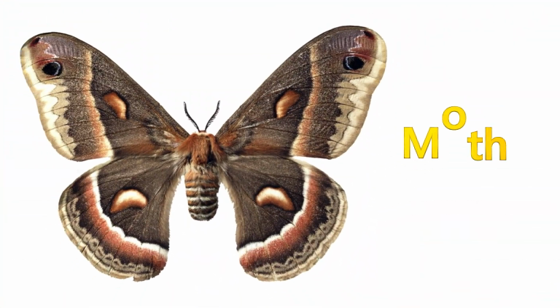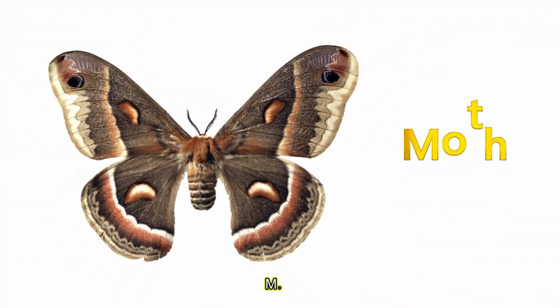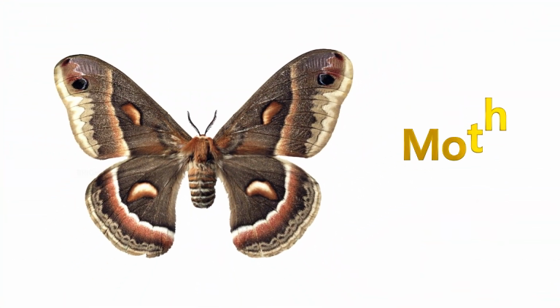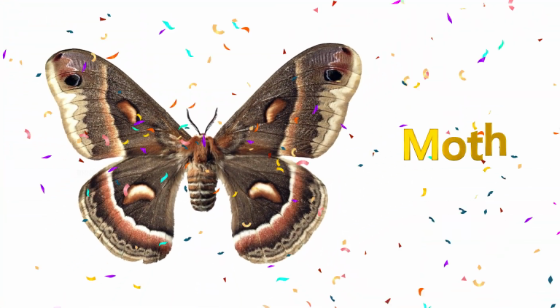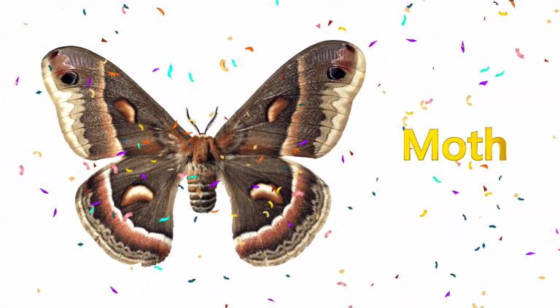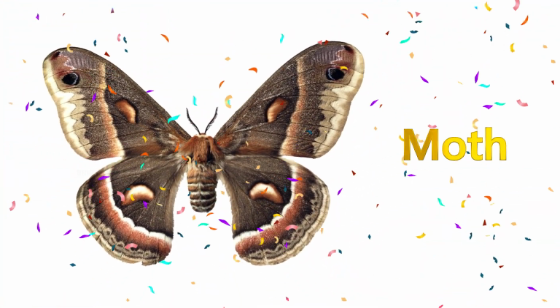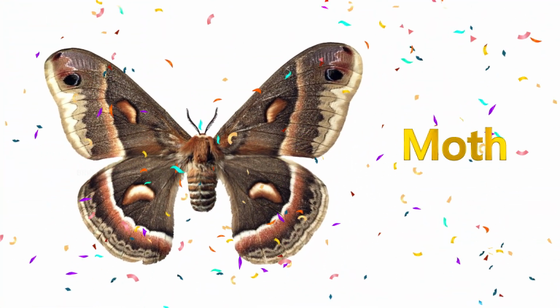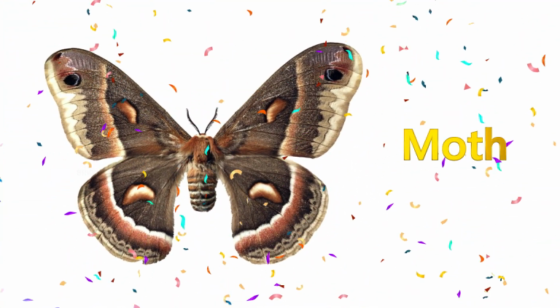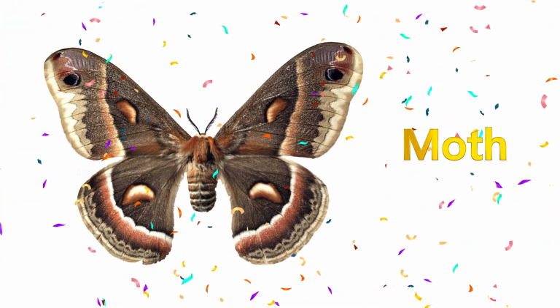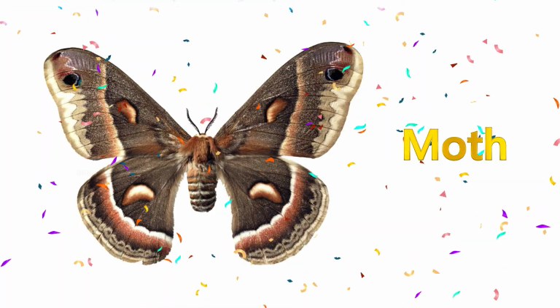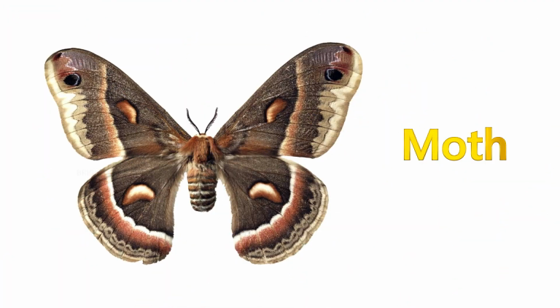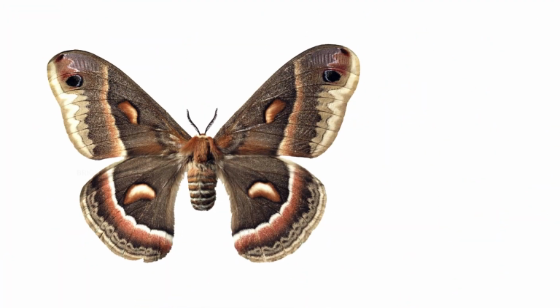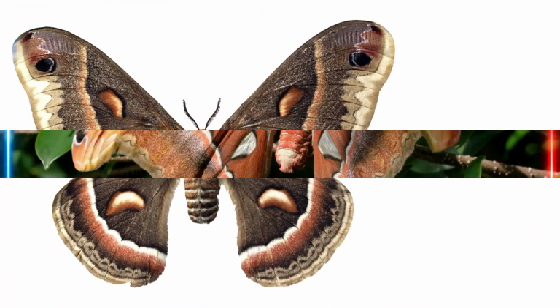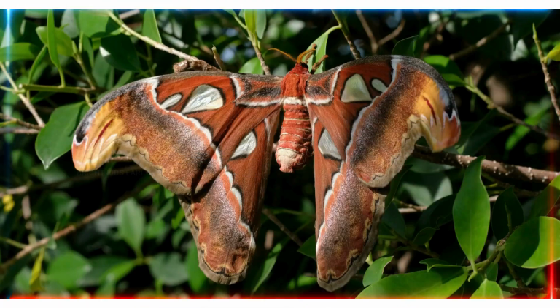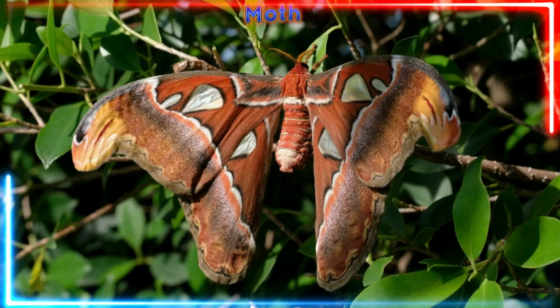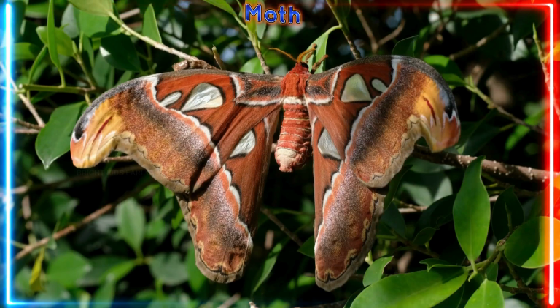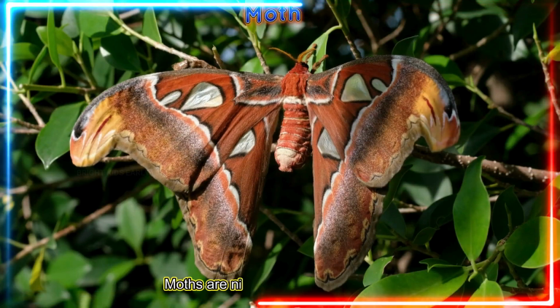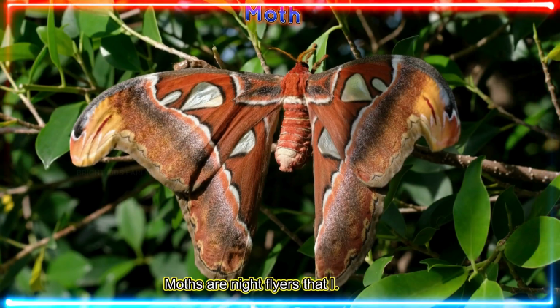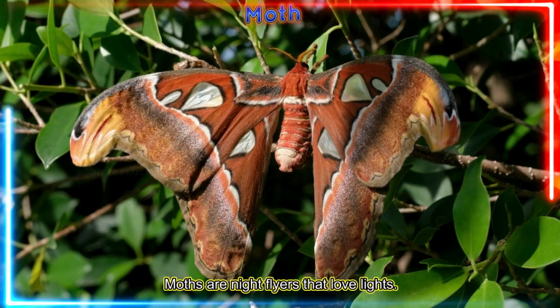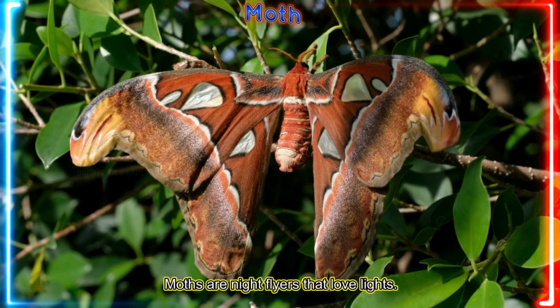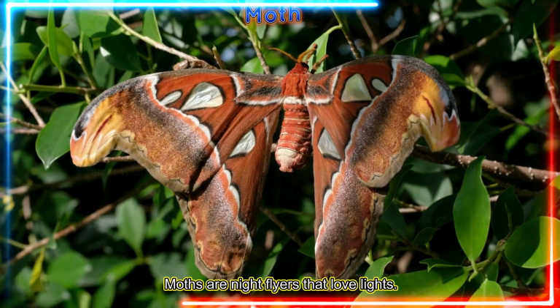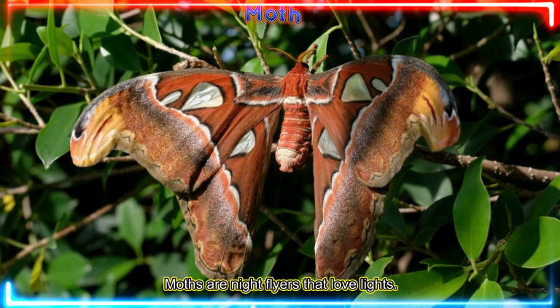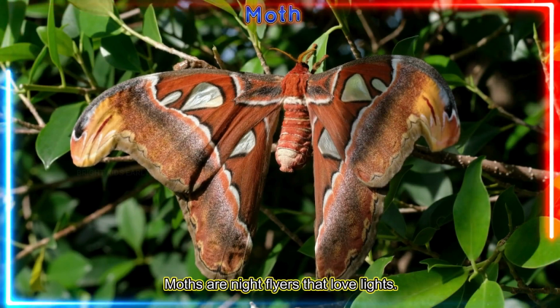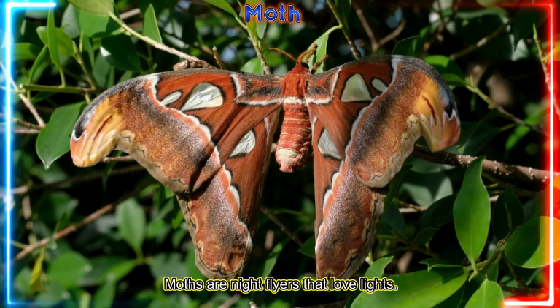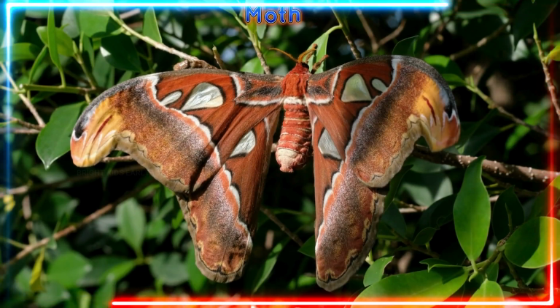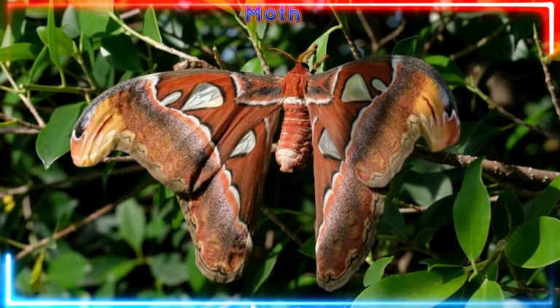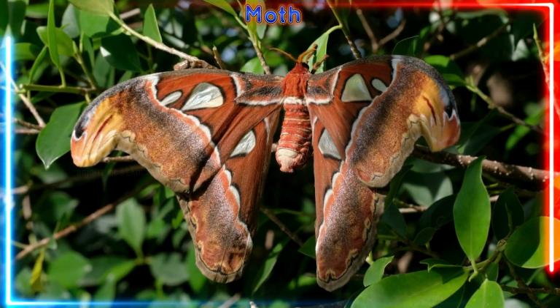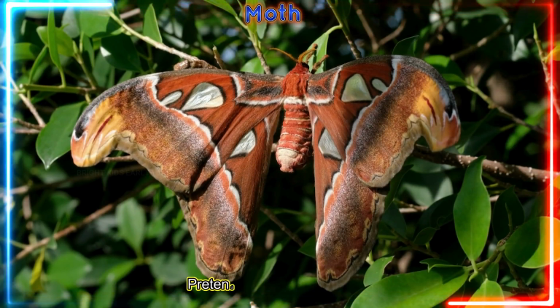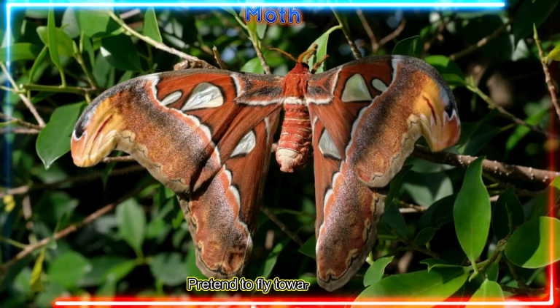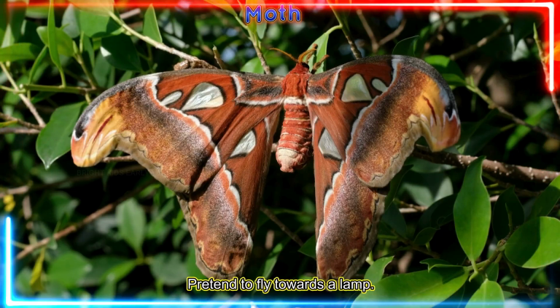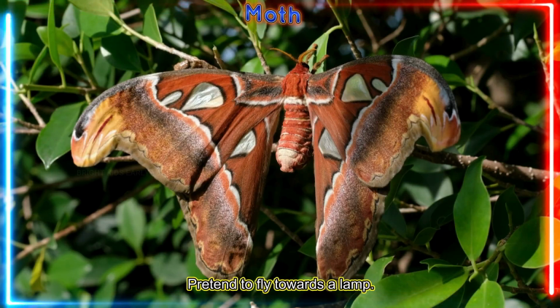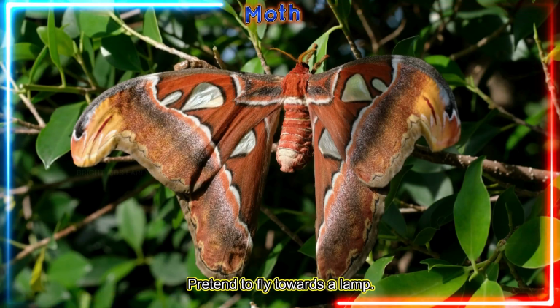Moth! Moths are night flyers that love lights. Pretend to fly towards a lamp.